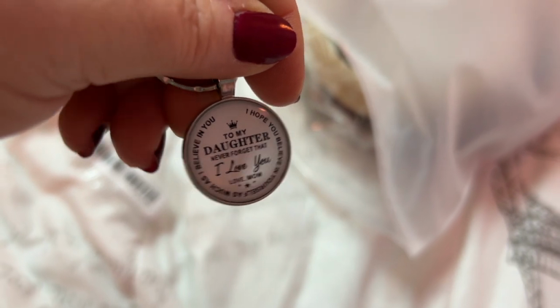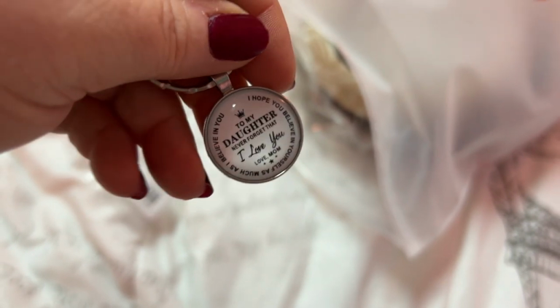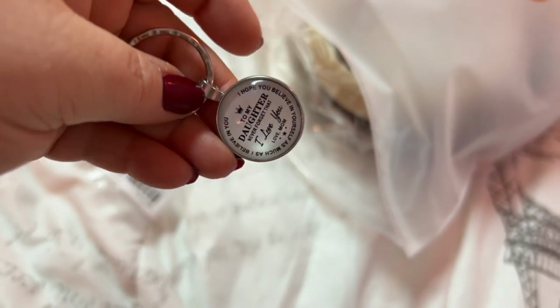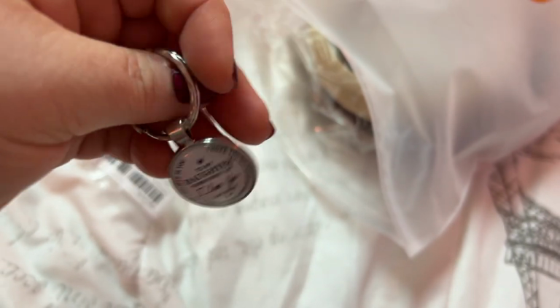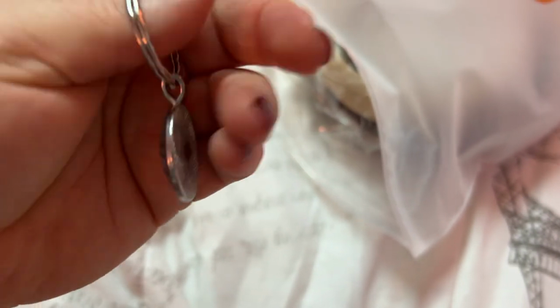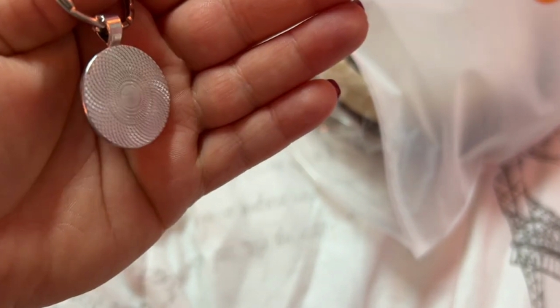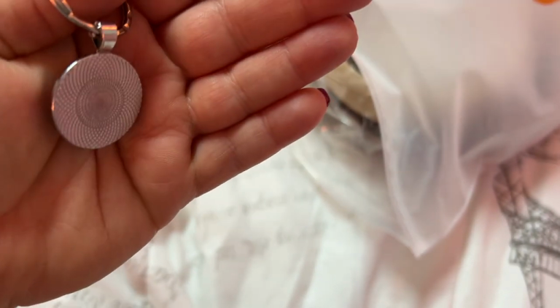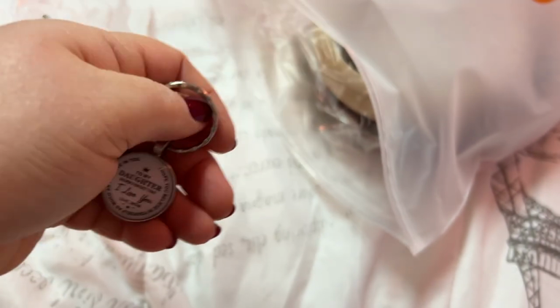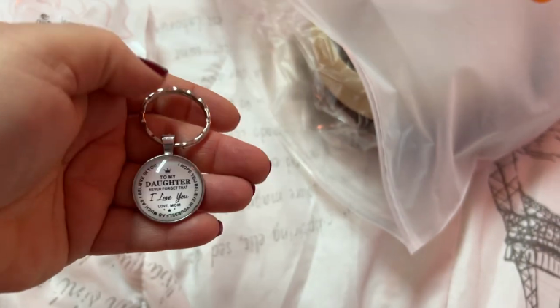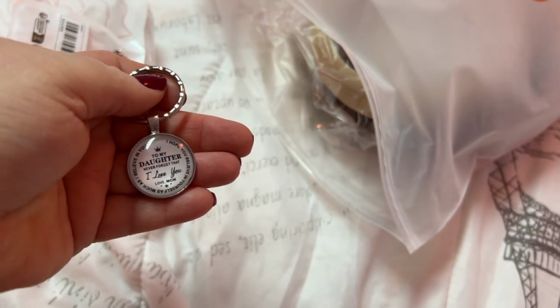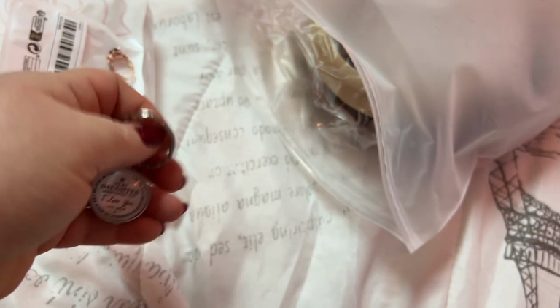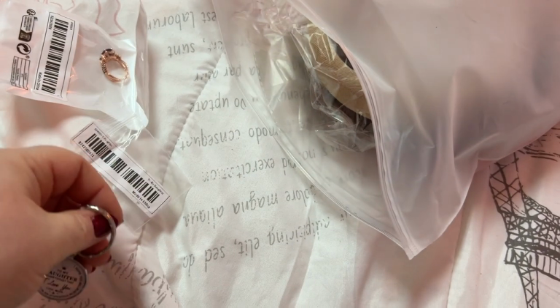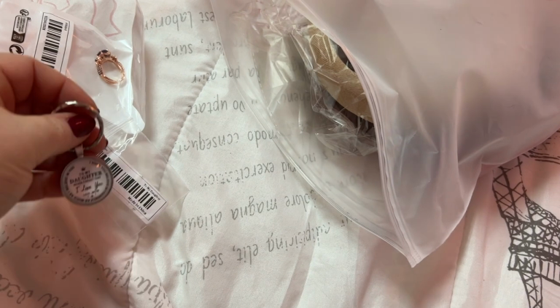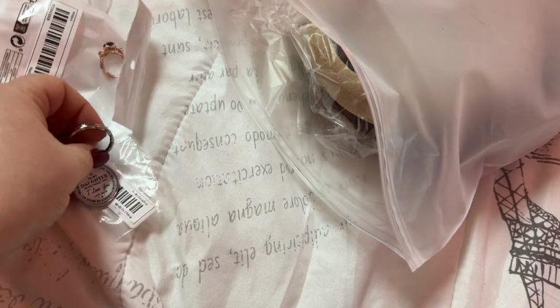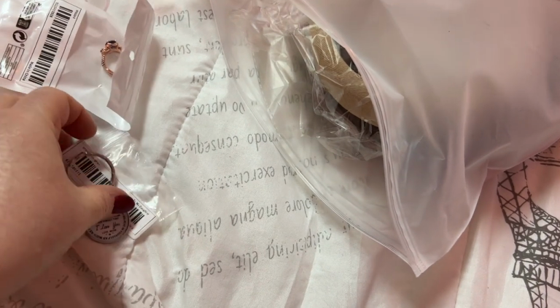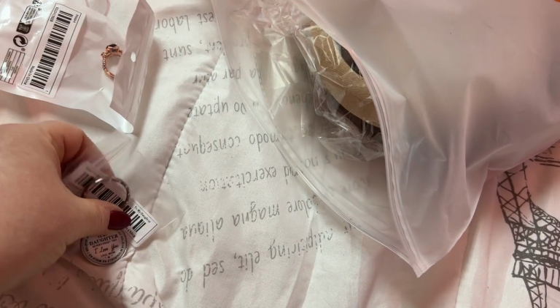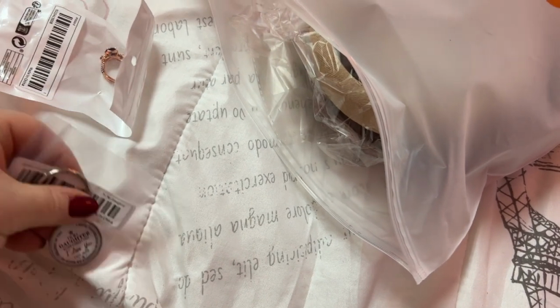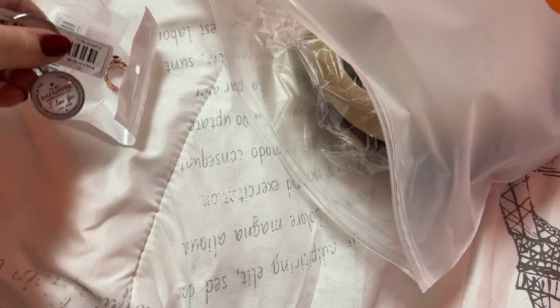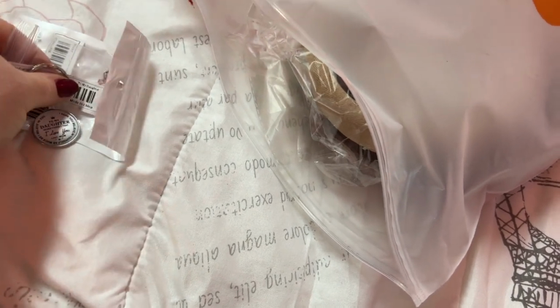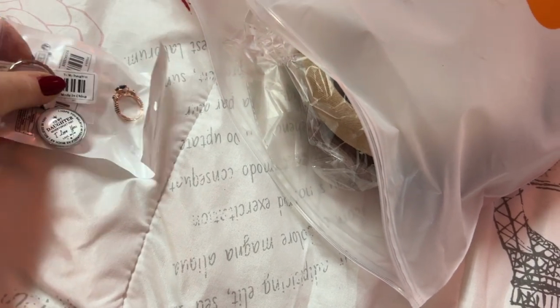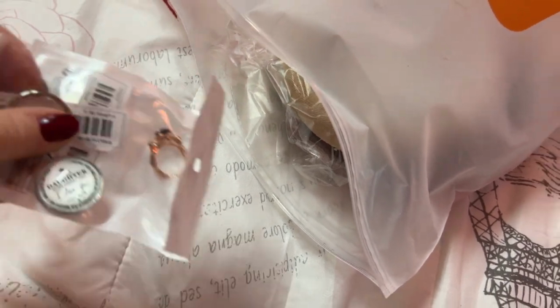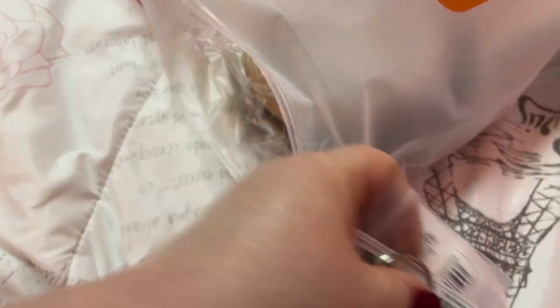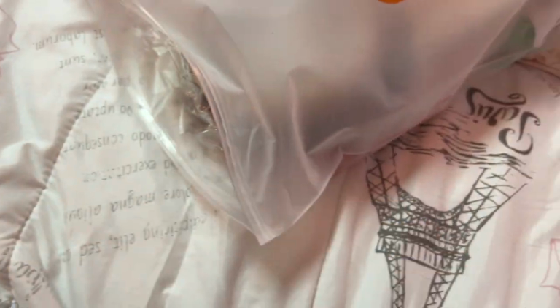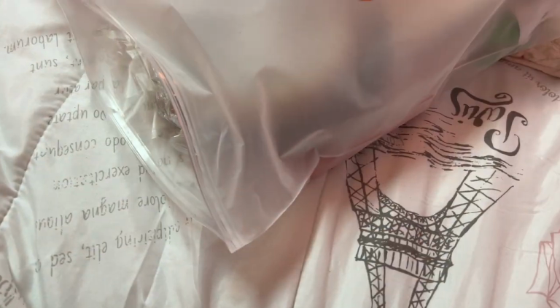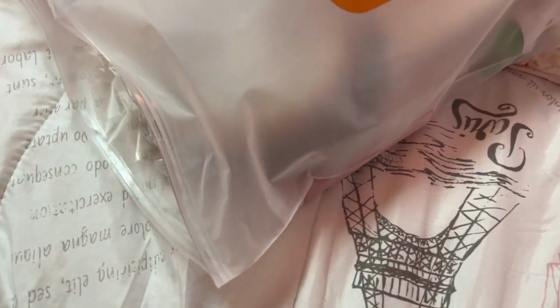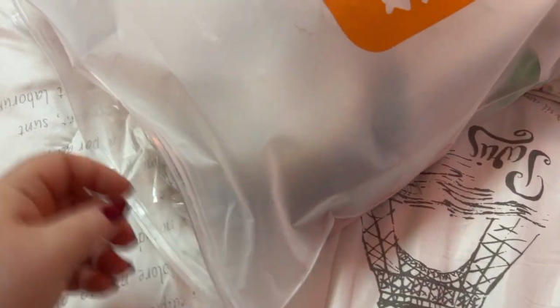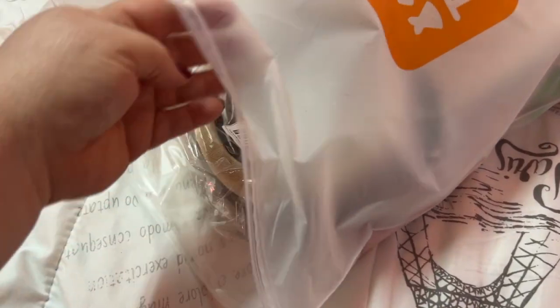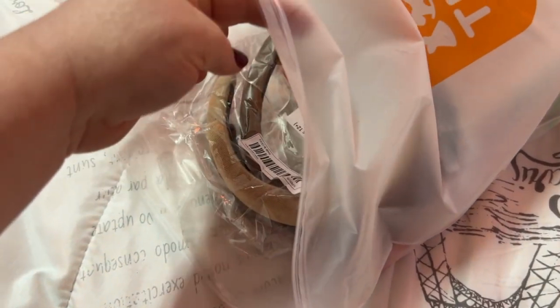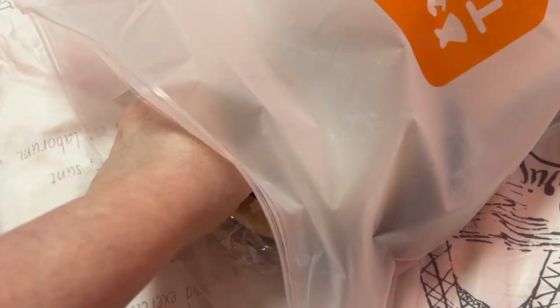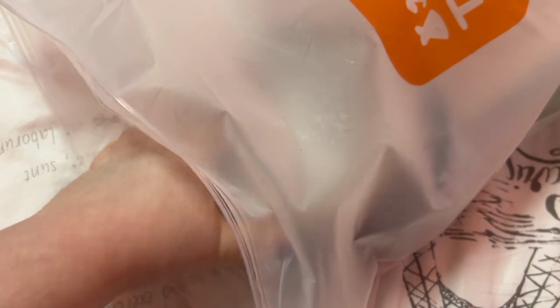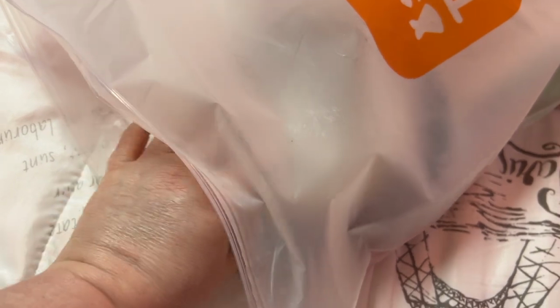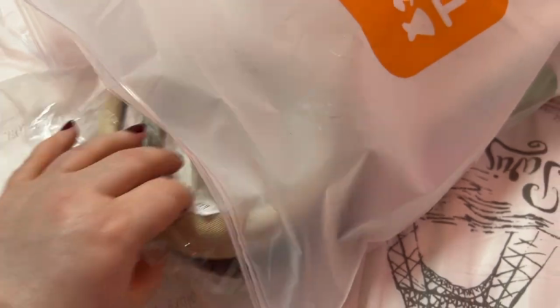This is for my daughter. I'm going to put this over here, and that ring is too.